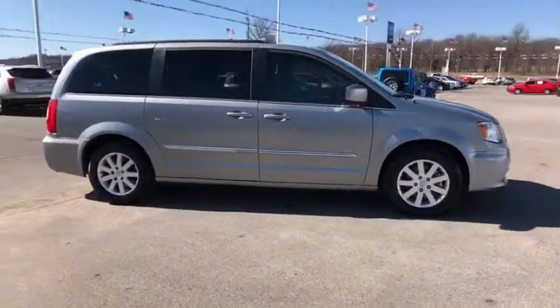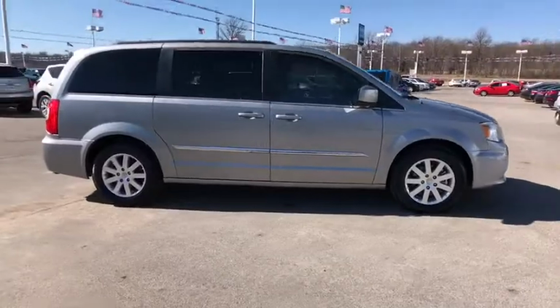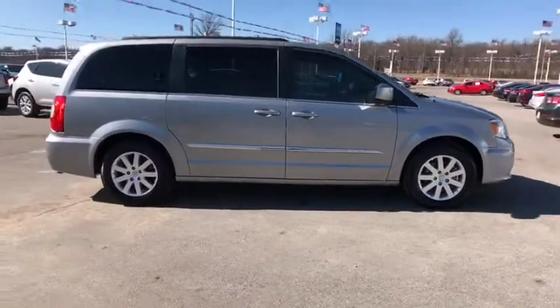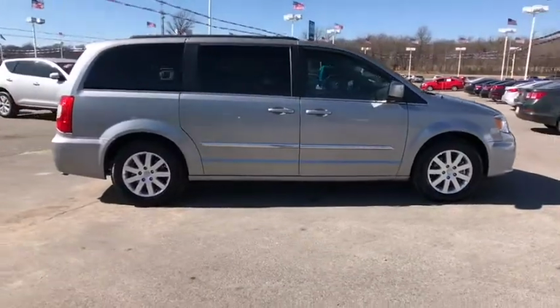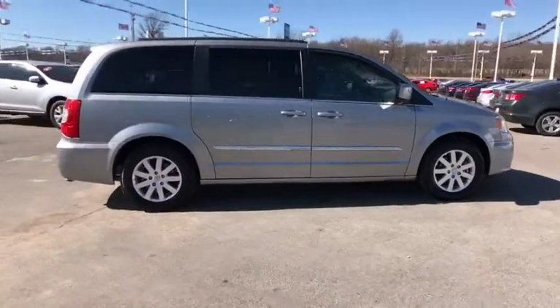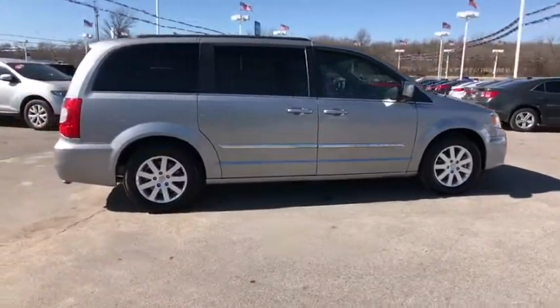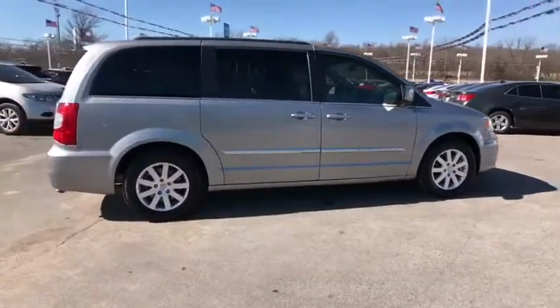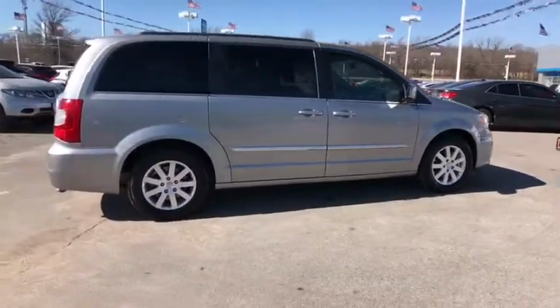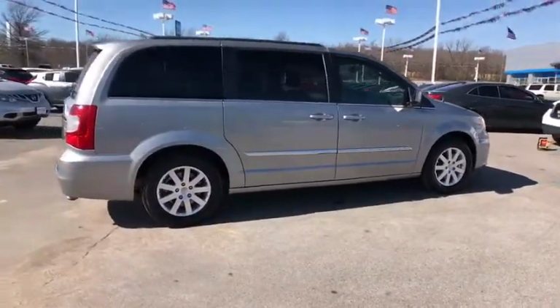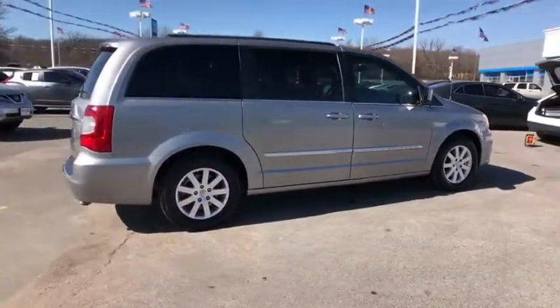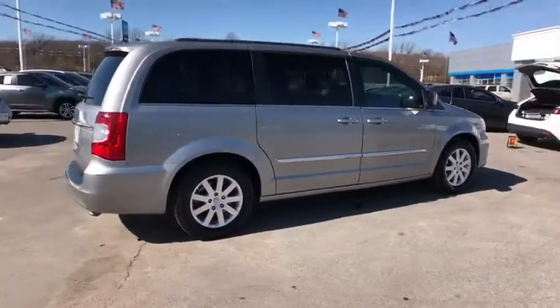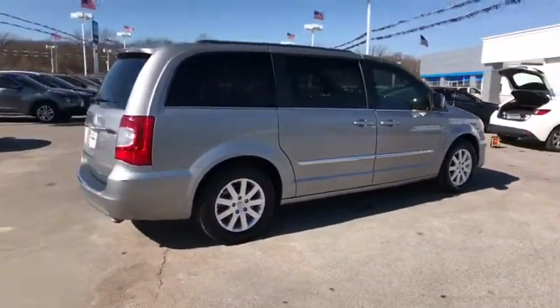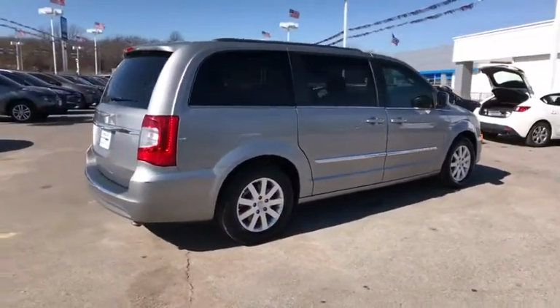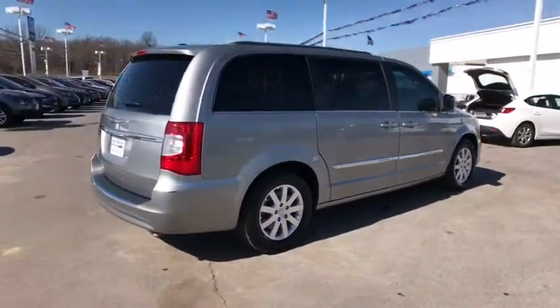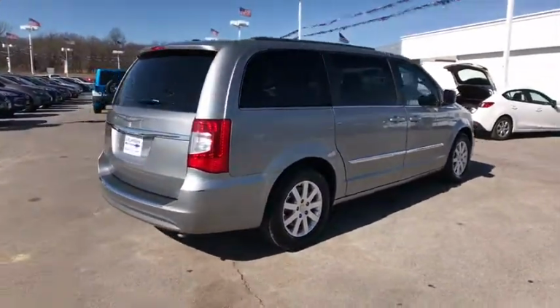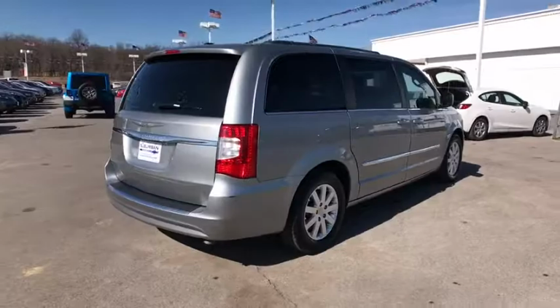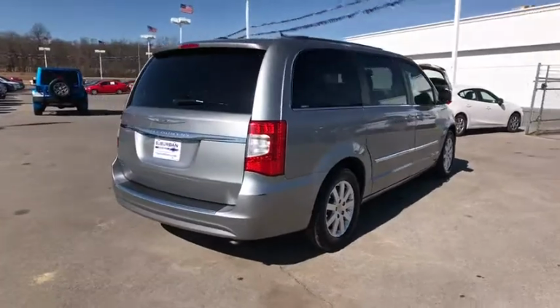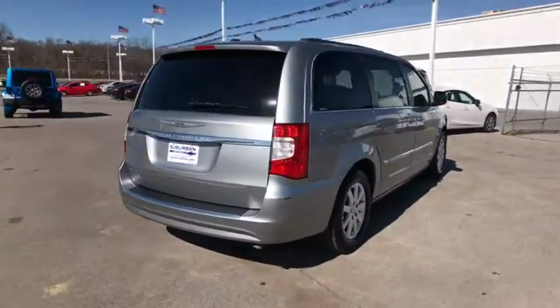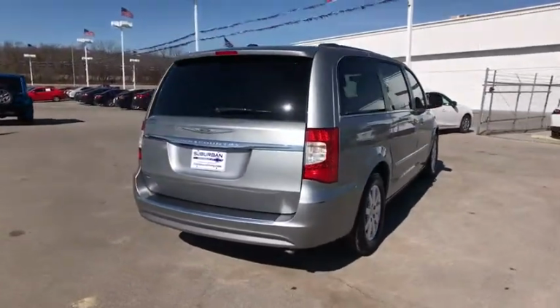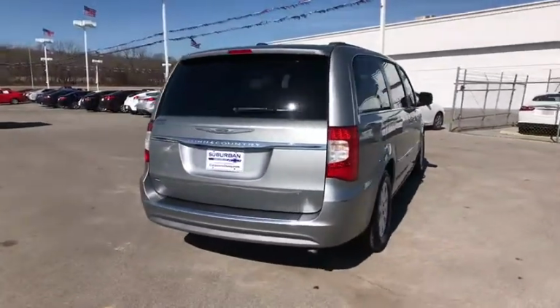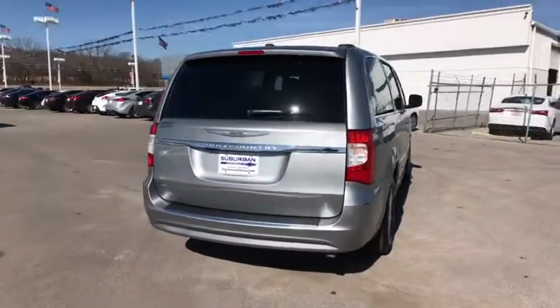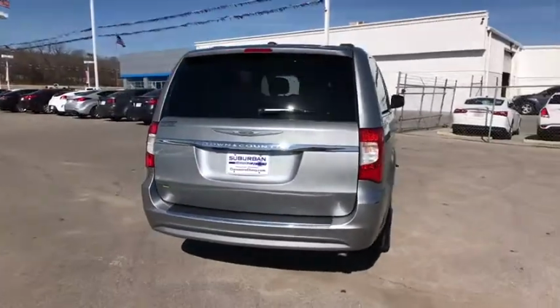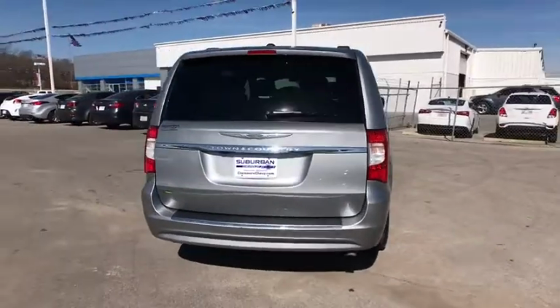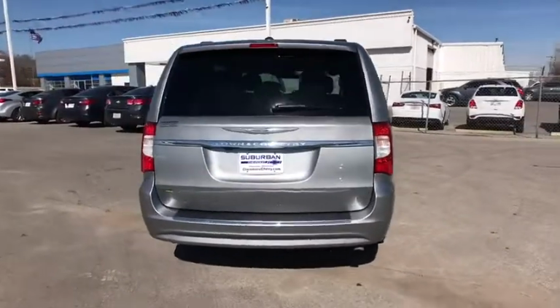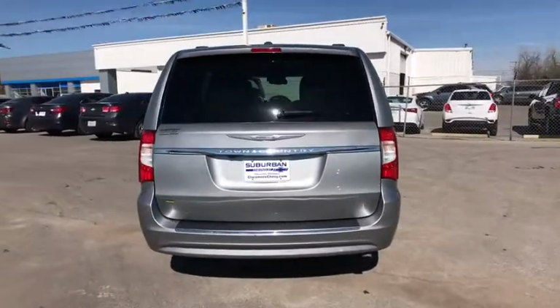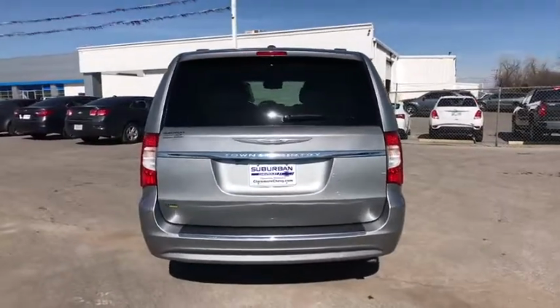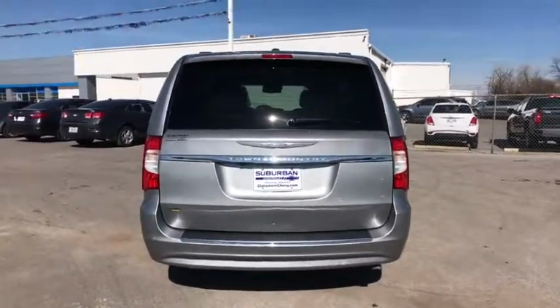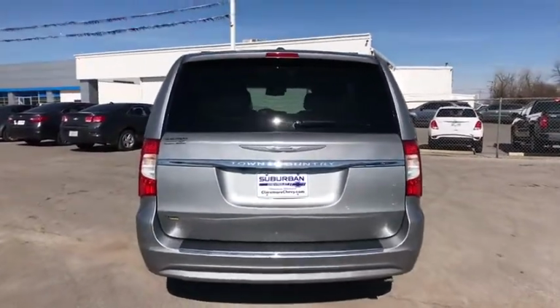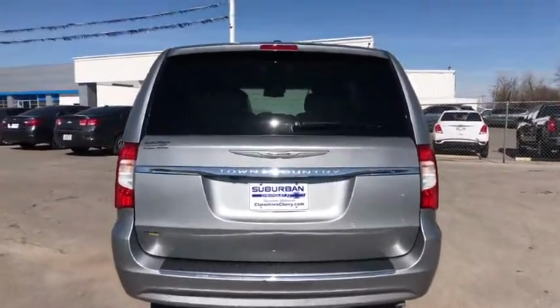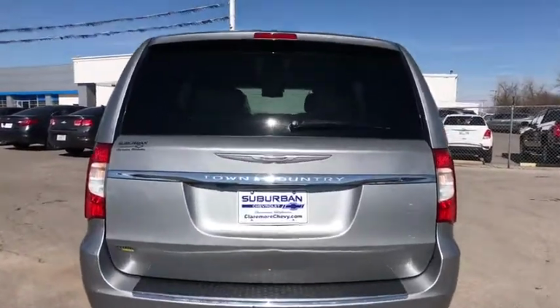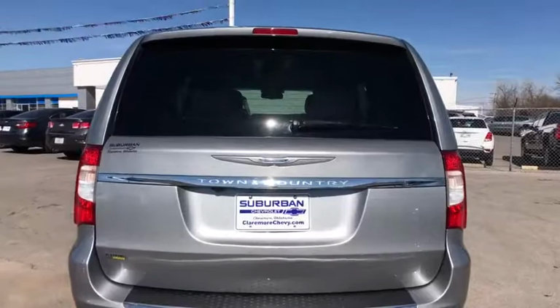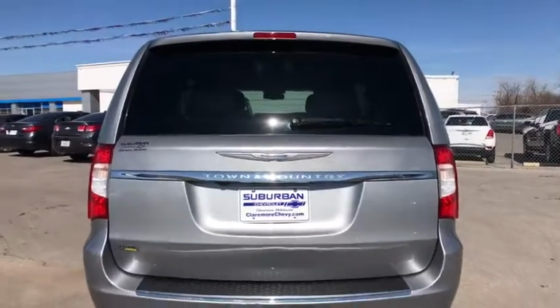Tow up to 3,600 pounds when your Town & Country is equipped with the towing prep package. Seat 7 comfortably and choose from Stow-and-Go seating or the innovative Swivel-and-Go seating.